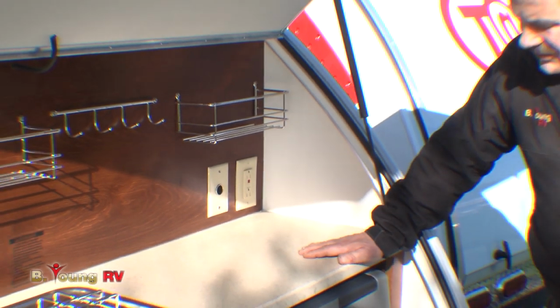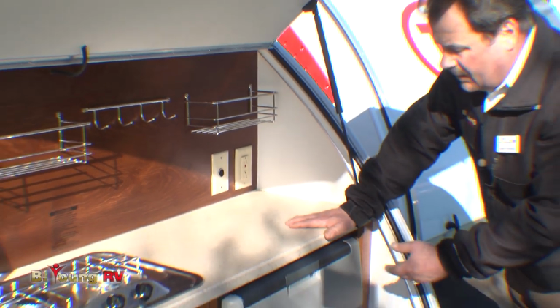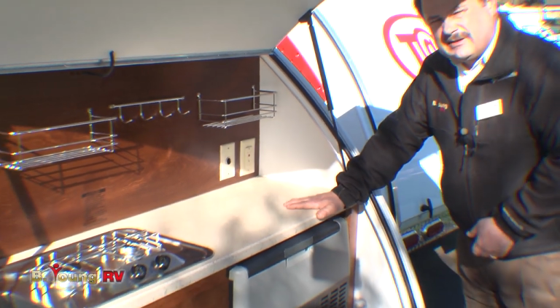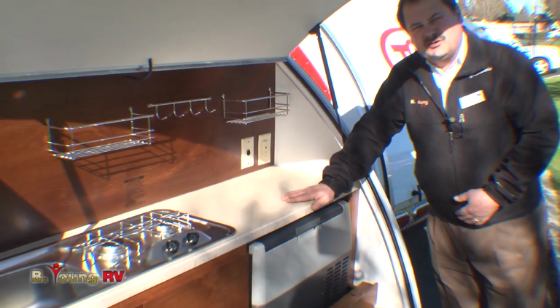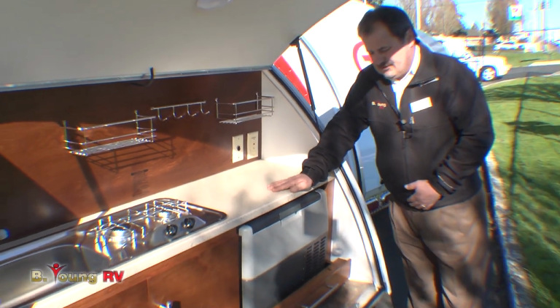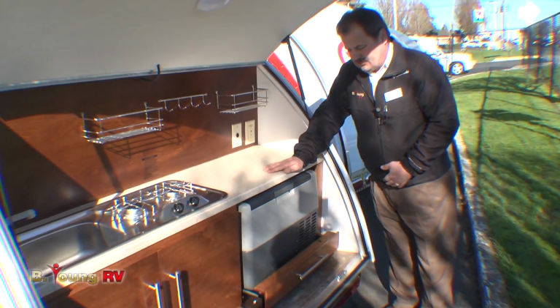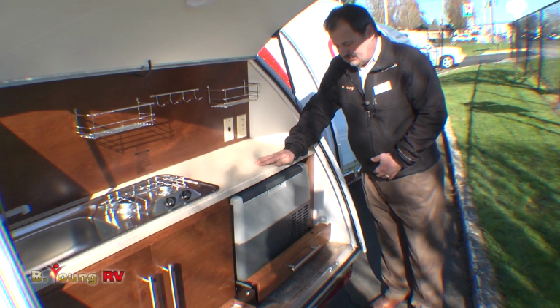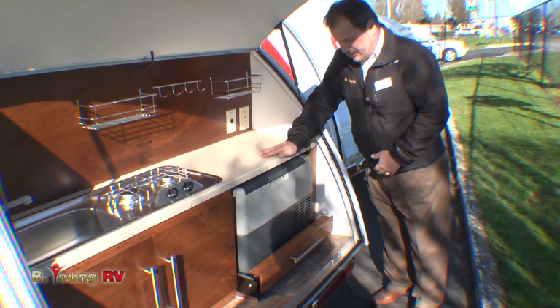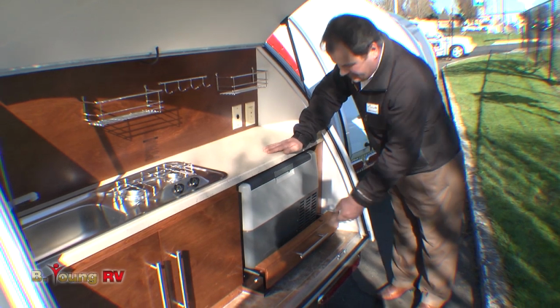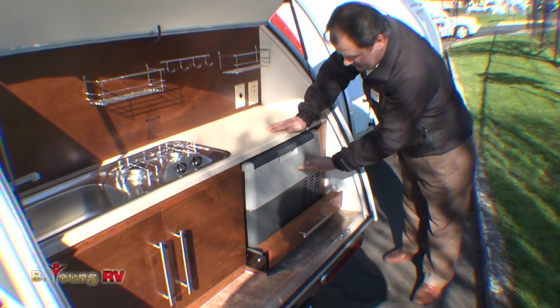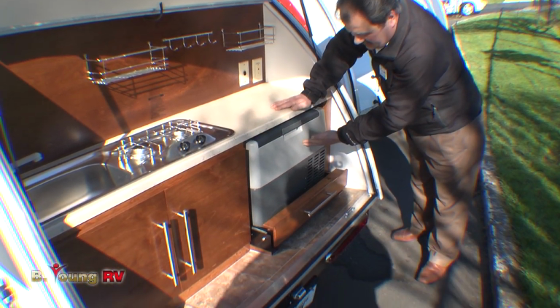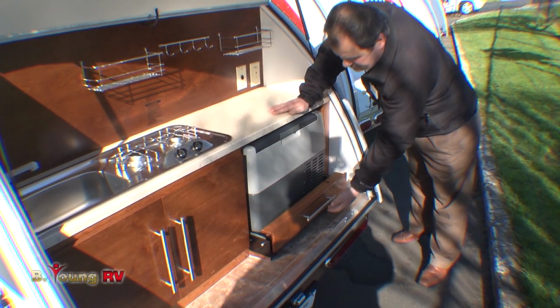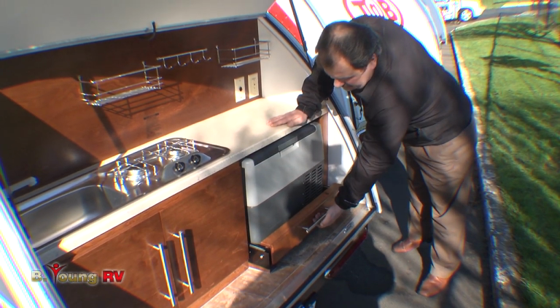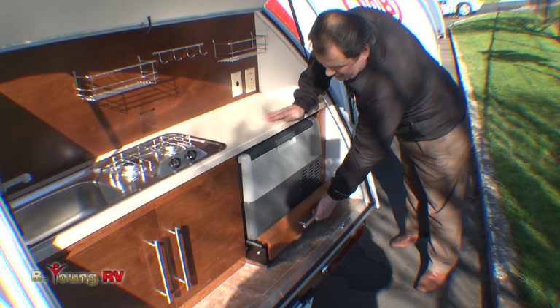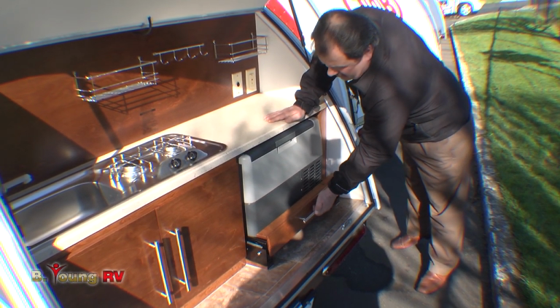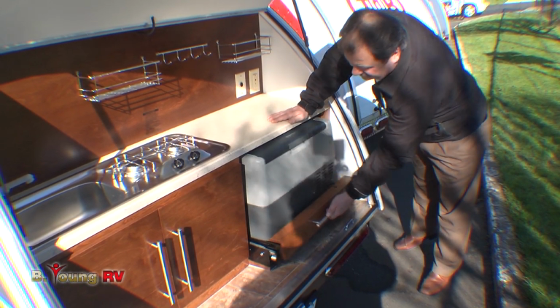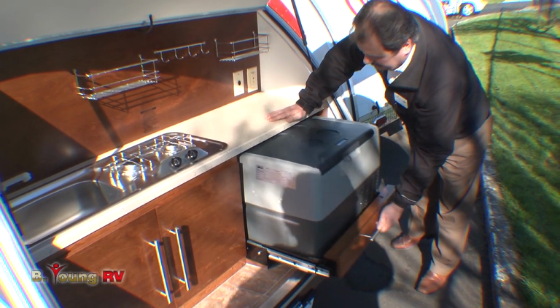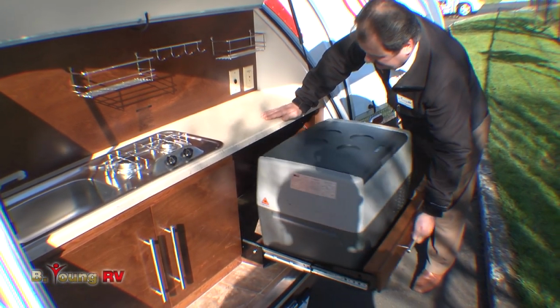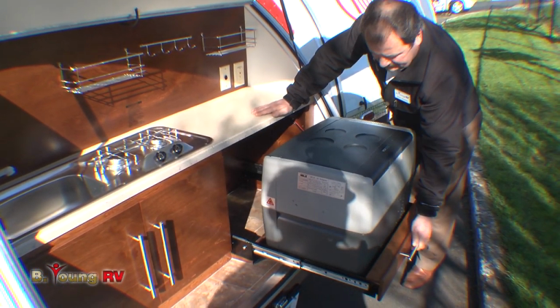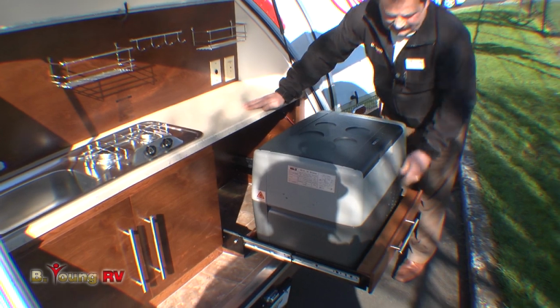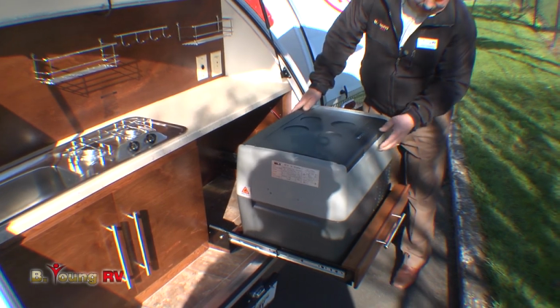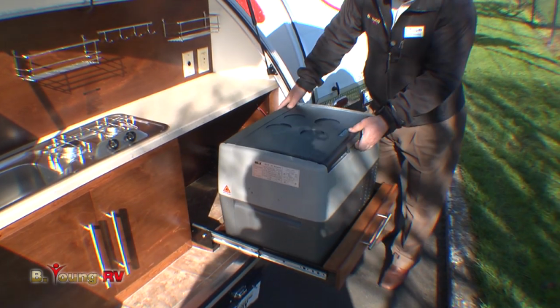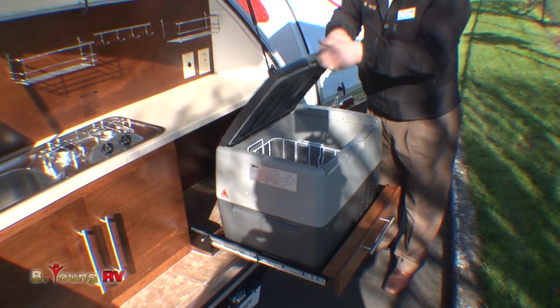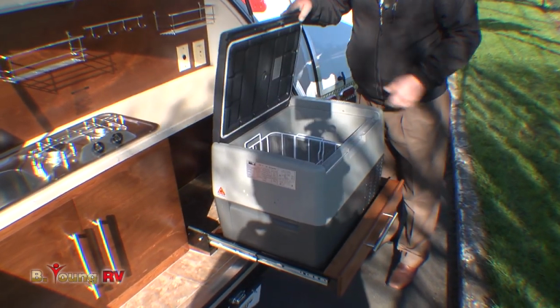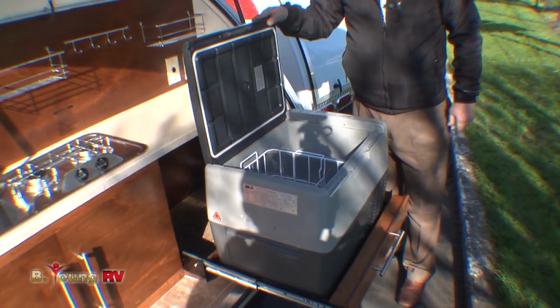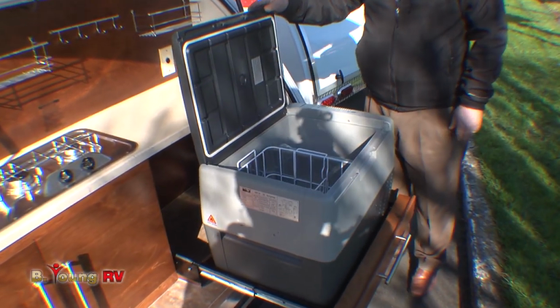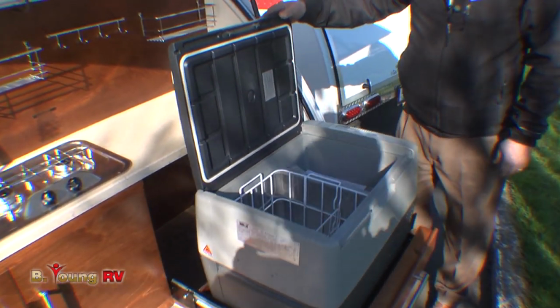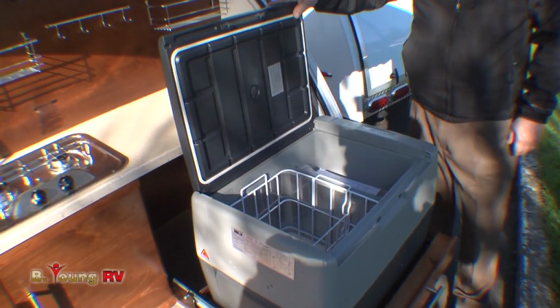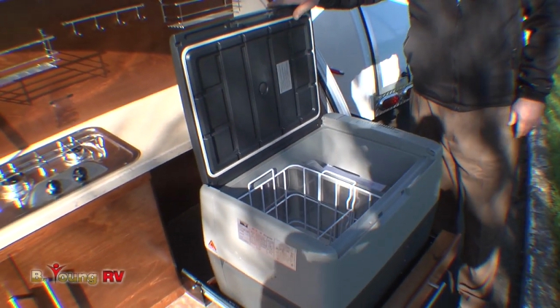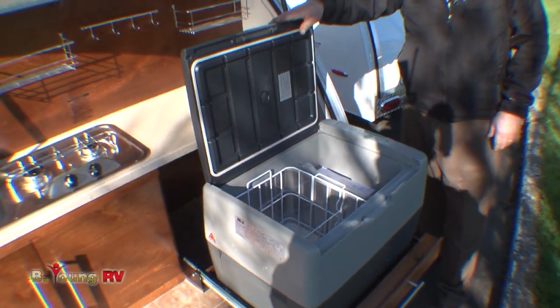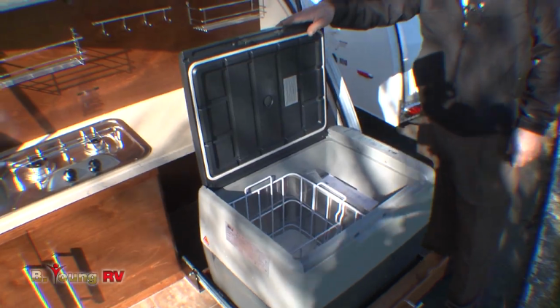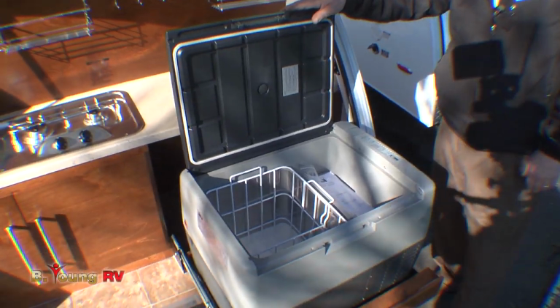Underneath comes an actual refrigerator — it's an electric refrigerator. It stays on its own tray with its own travel lock. You lift up to release it and it pulls out, giving you a good-sized refrigerator that you can turn down cold enough to freeze with.